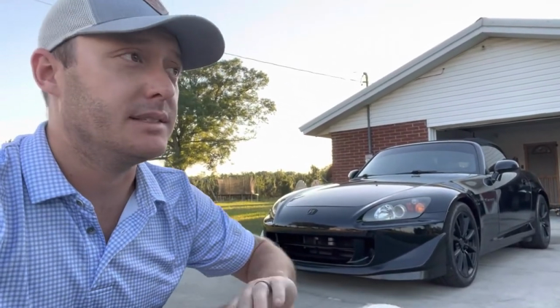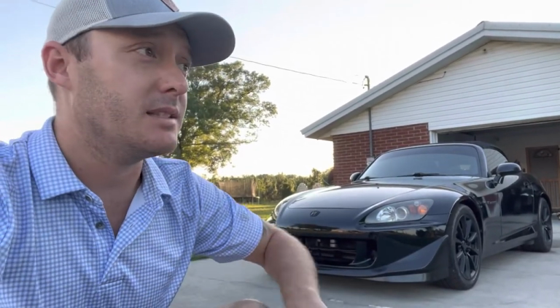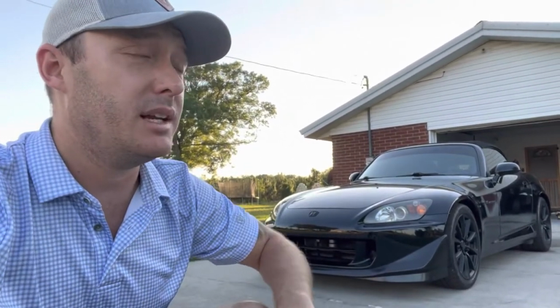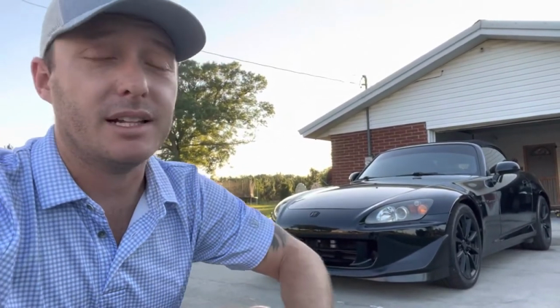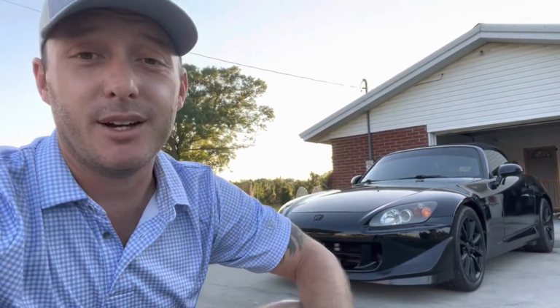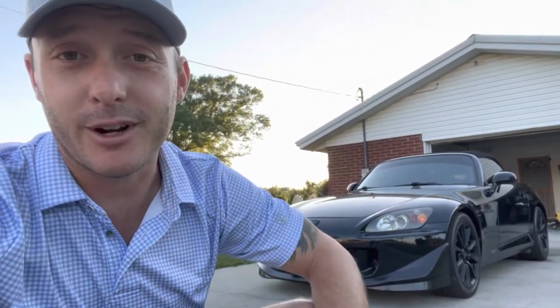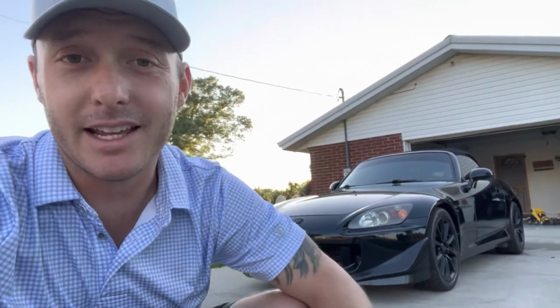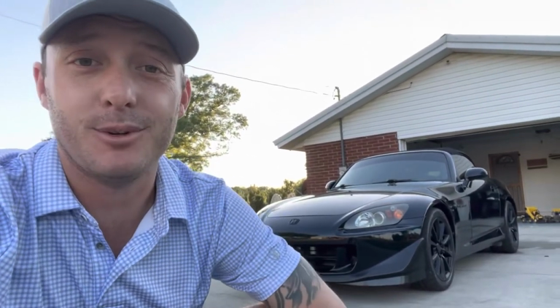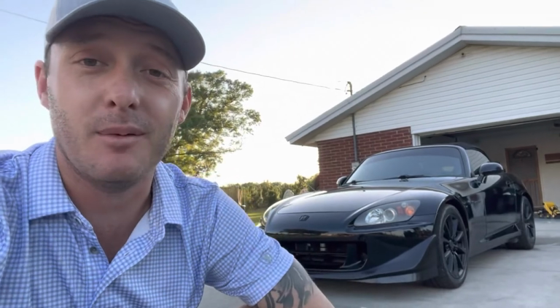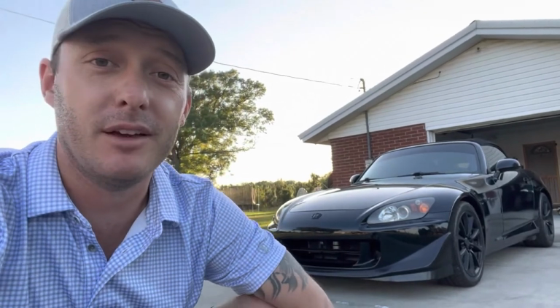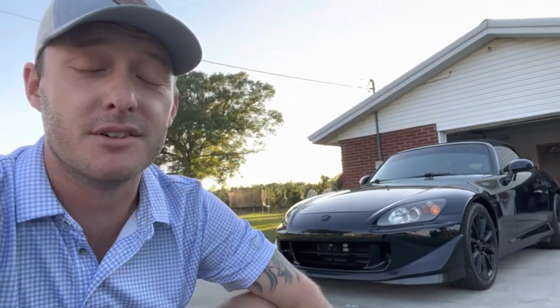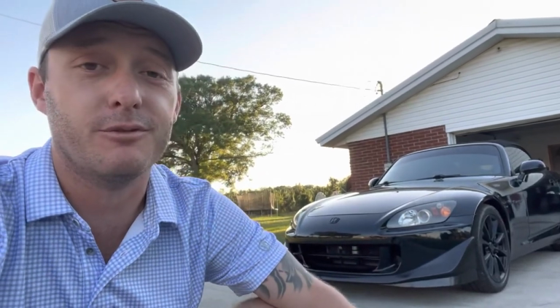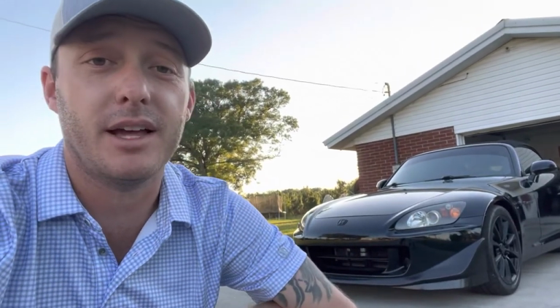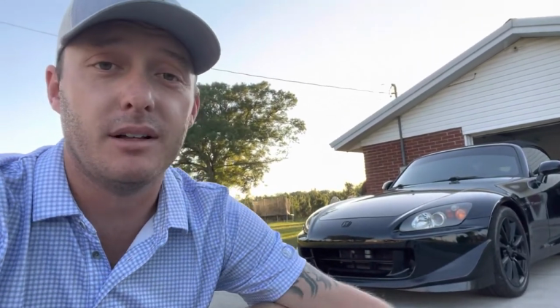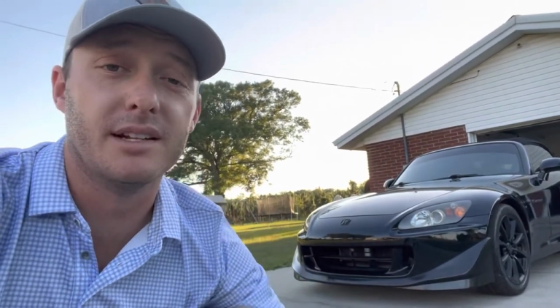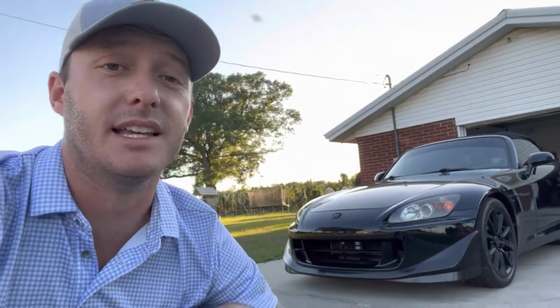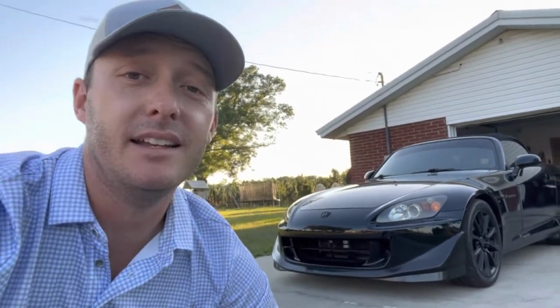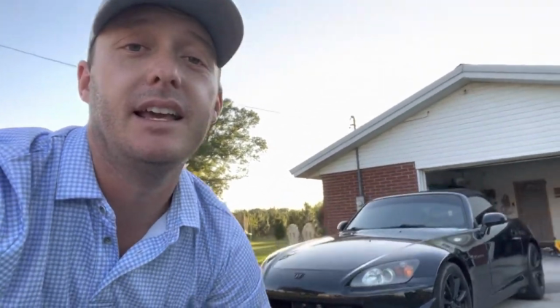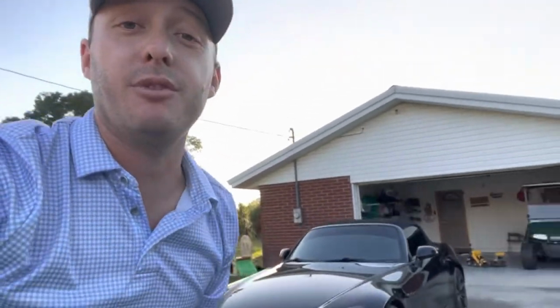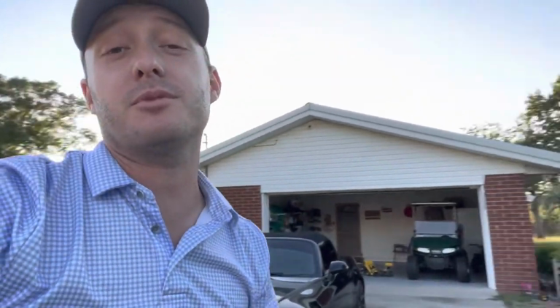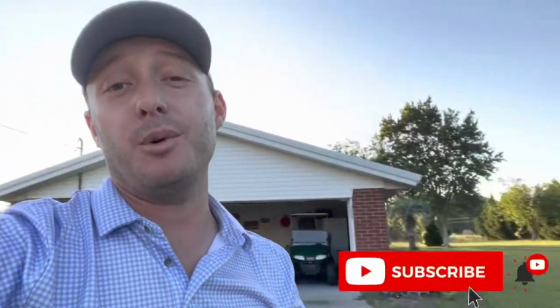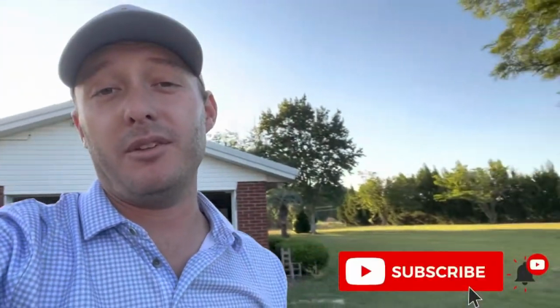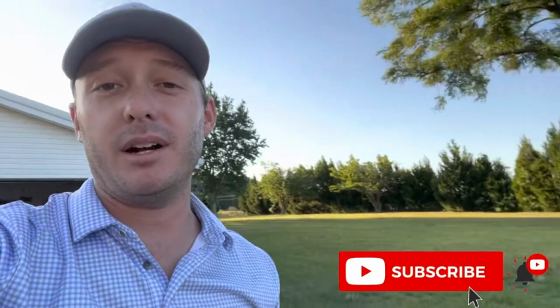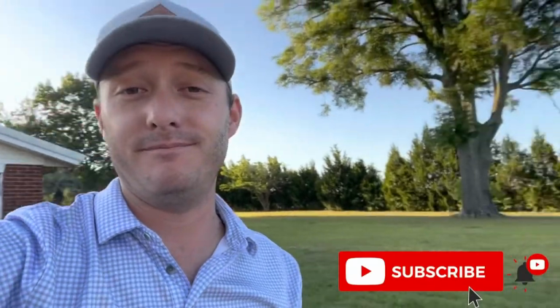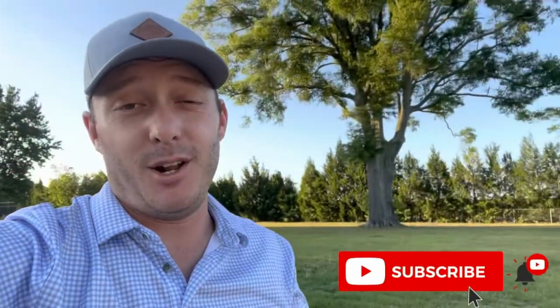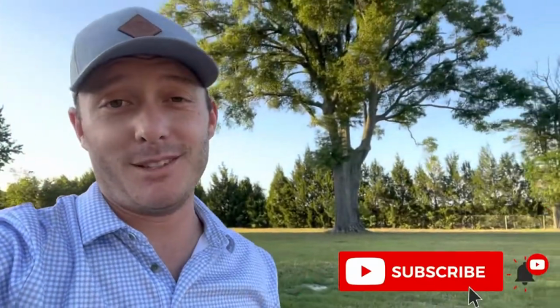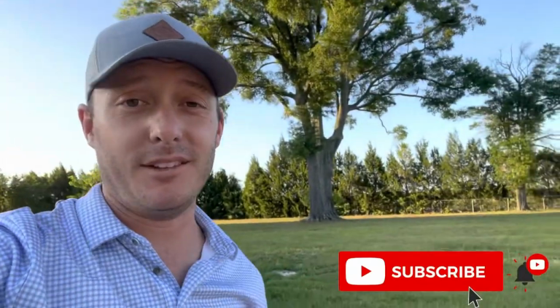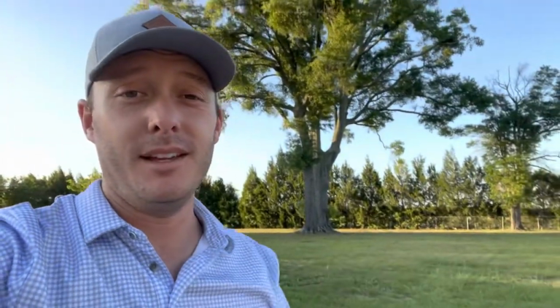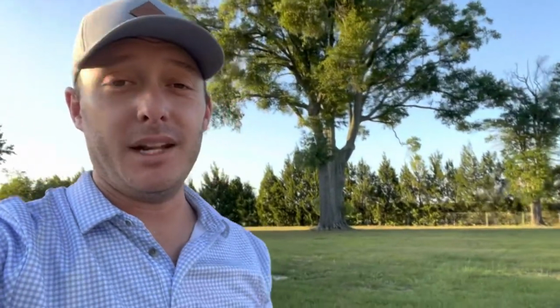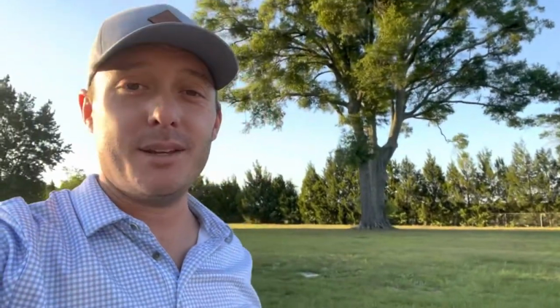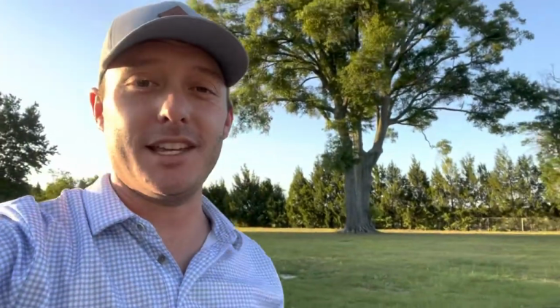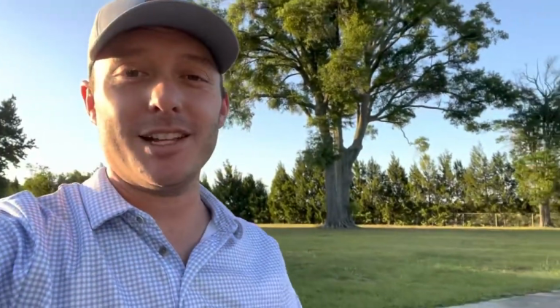That's about it. If you liked the video, feel free to like it. If you want to comment or have questions, feel free to do that as well. I hope you found it as useful as I have. And if you want to subscribe, you're welcome to do that as well — if you don't, that's okay too. Either way, we'll see you on the next one.